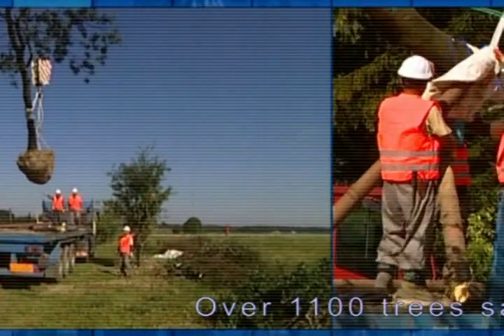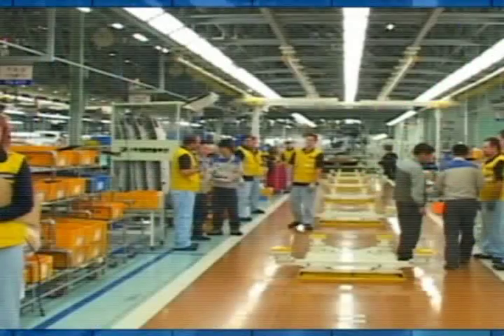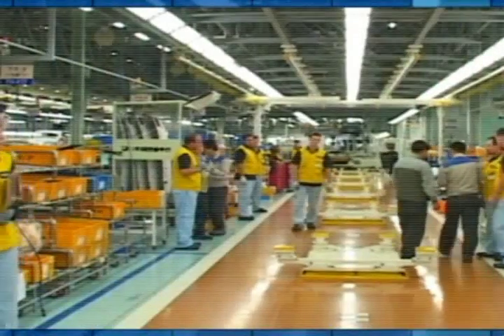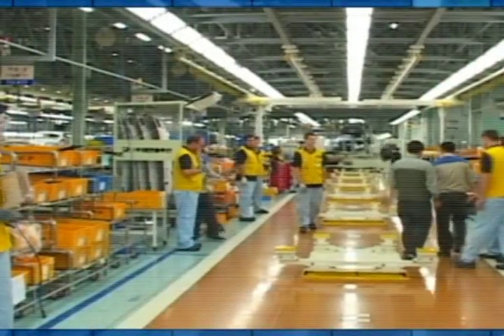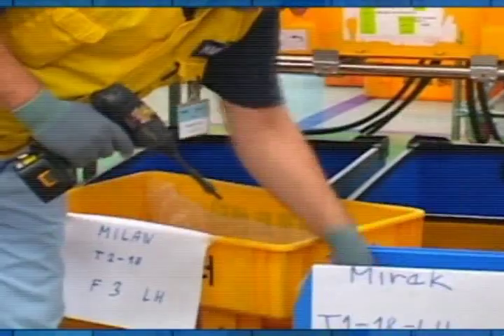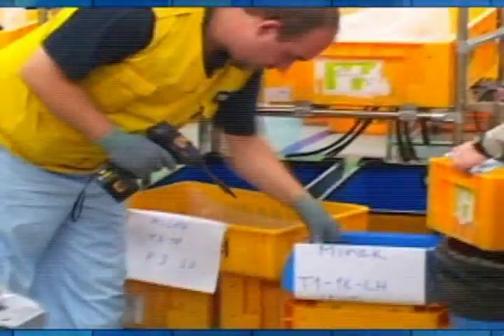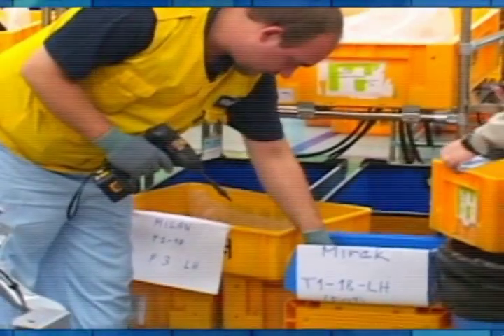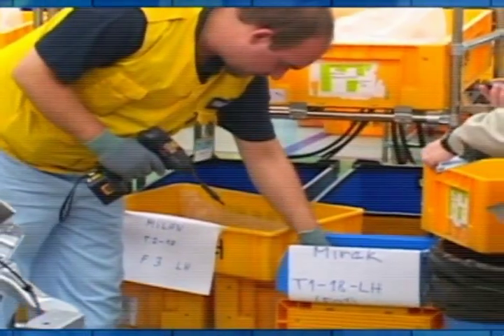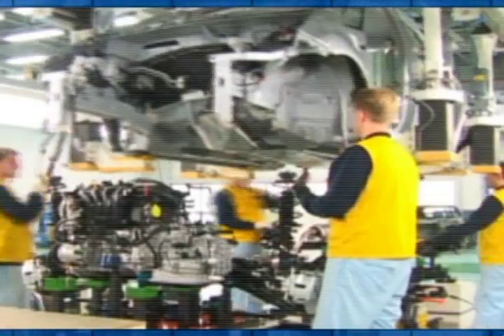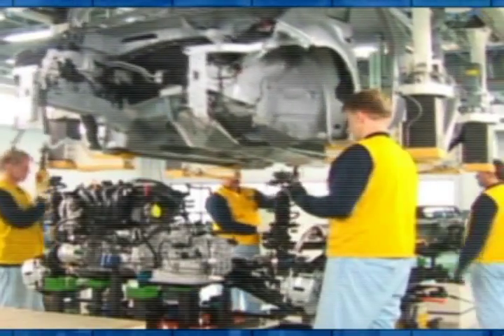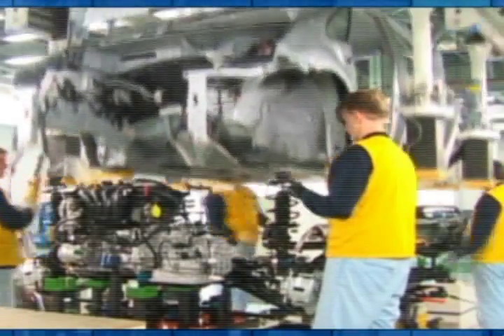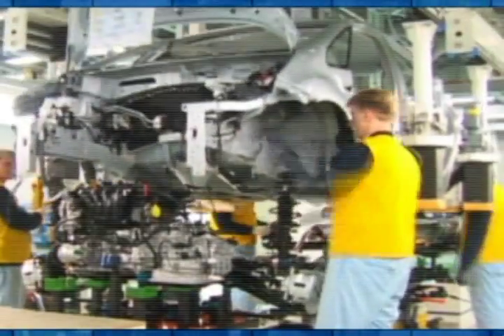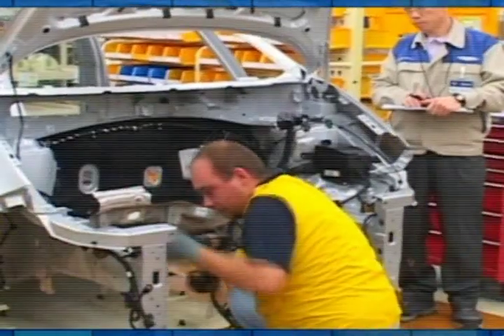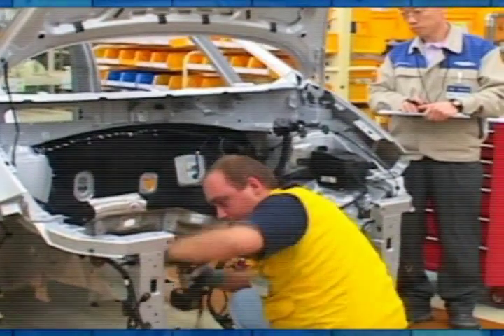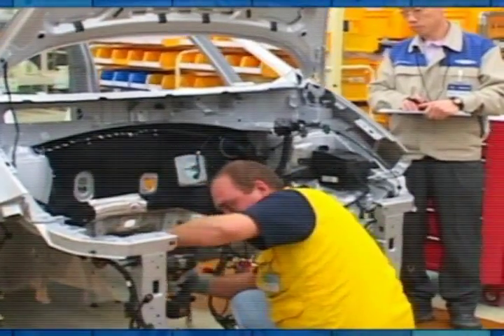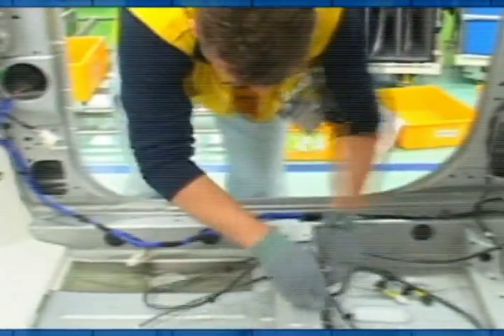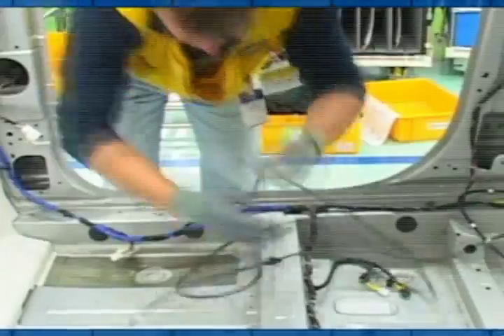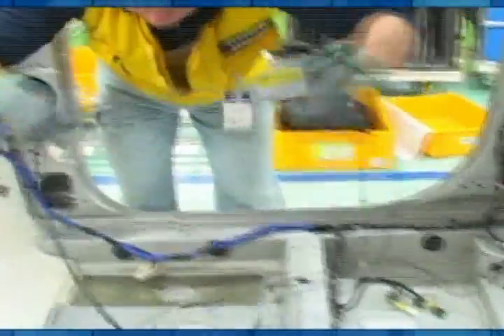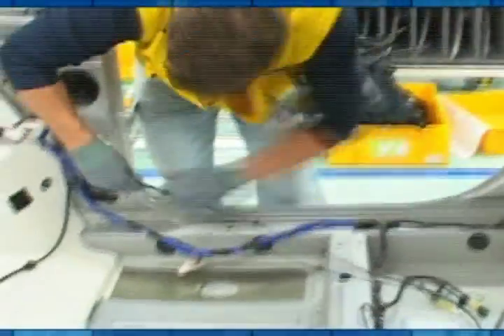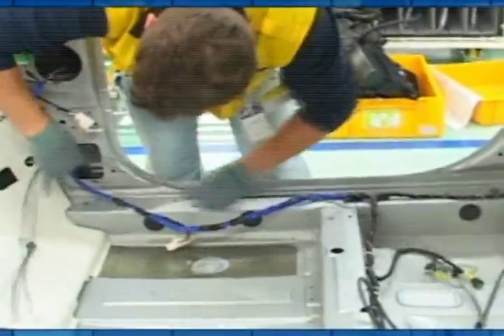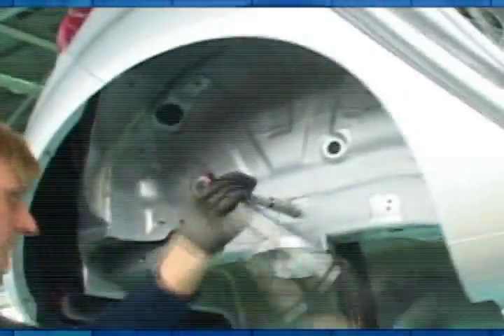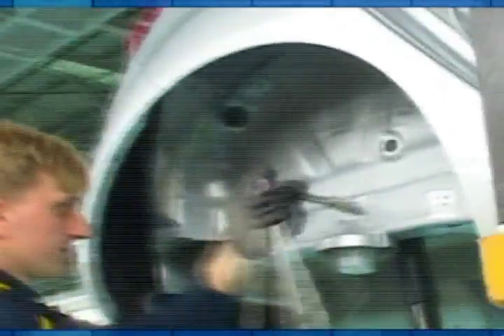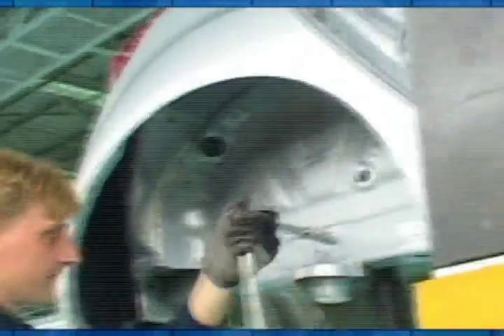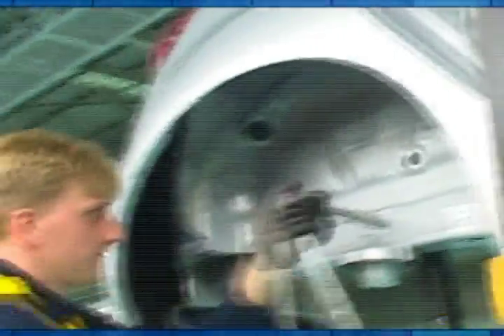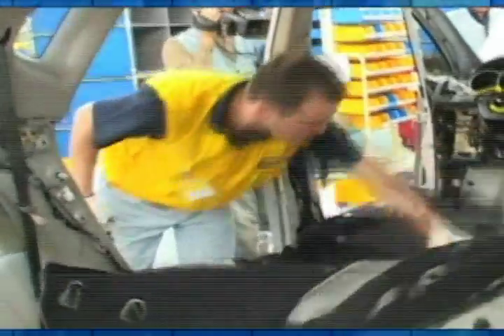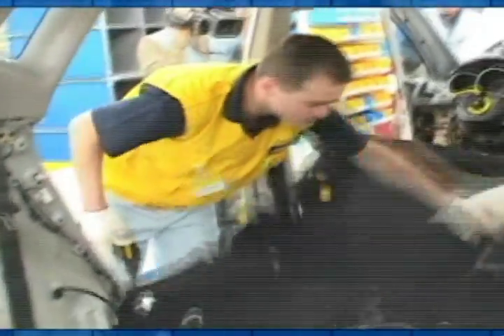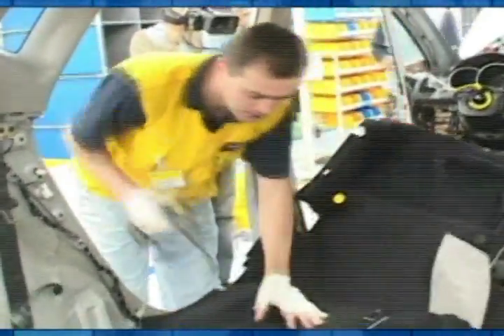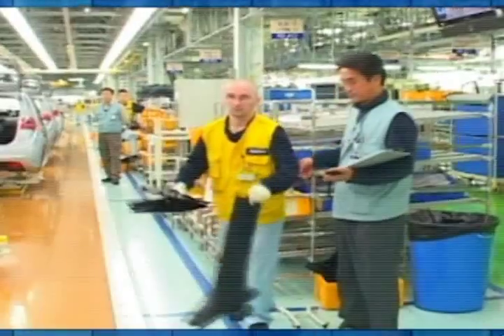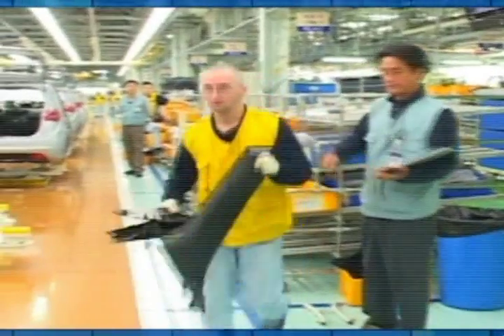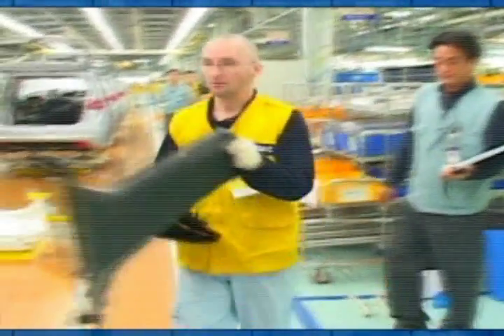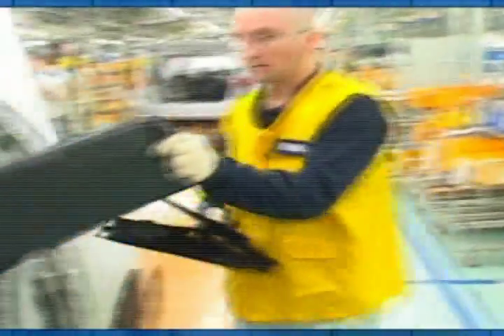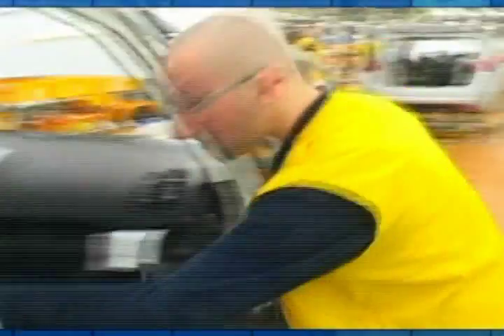Meanwhile, recruitment of Czech employees continues. They are trained at a sister plant, Kia, in Zilina, Slovakia, and also at Hyundai plants around the world. Around 700 Czech employees have been trained directly in Korea.